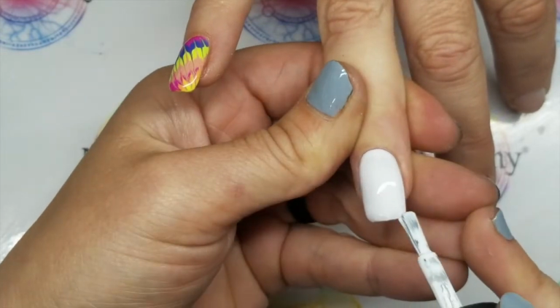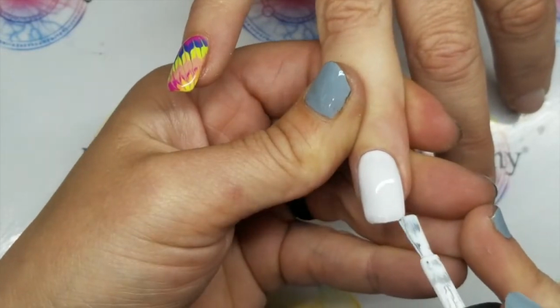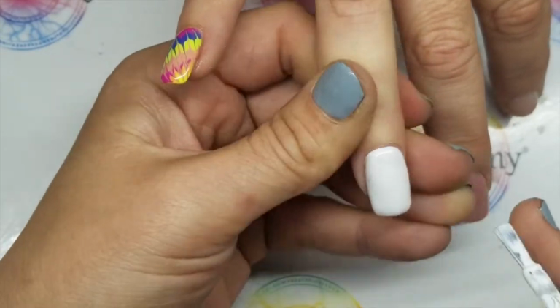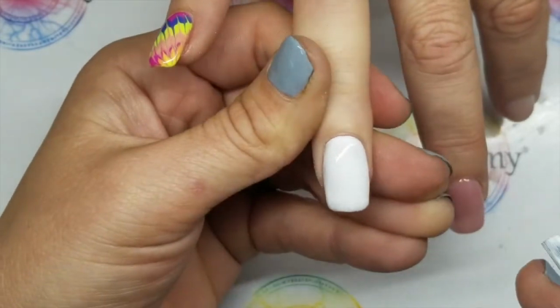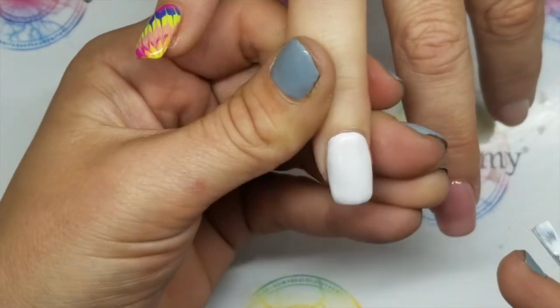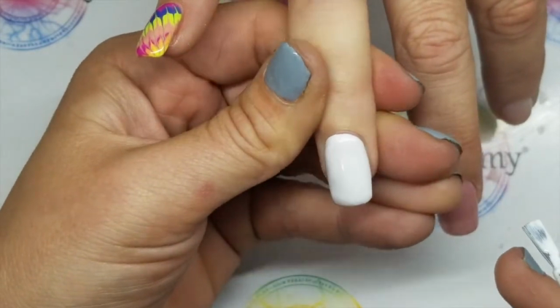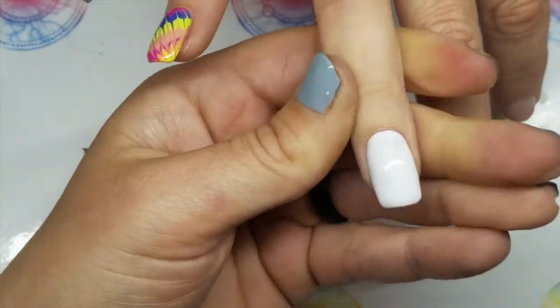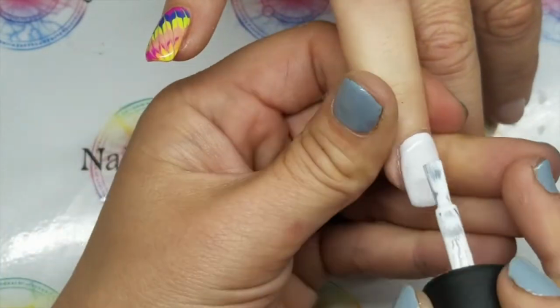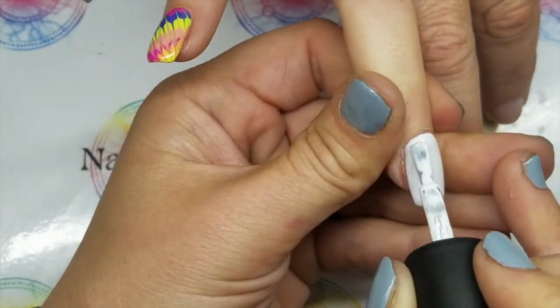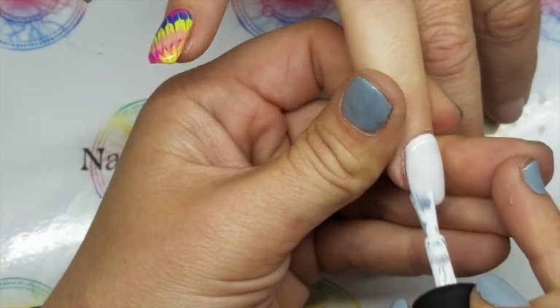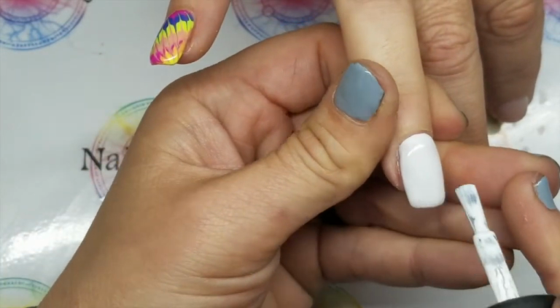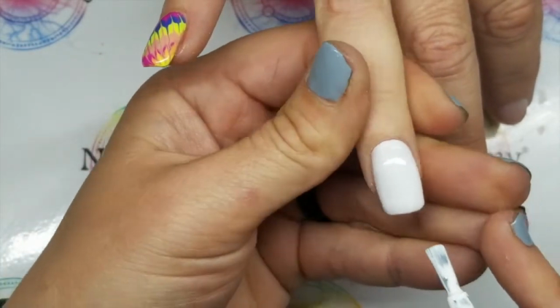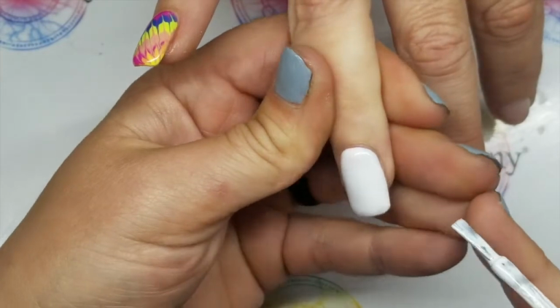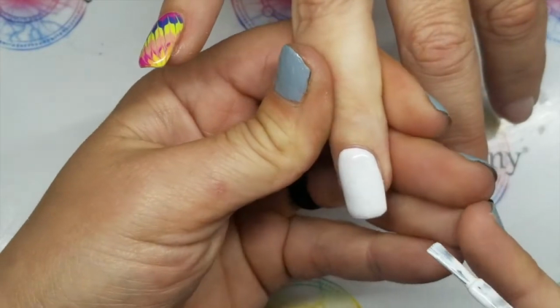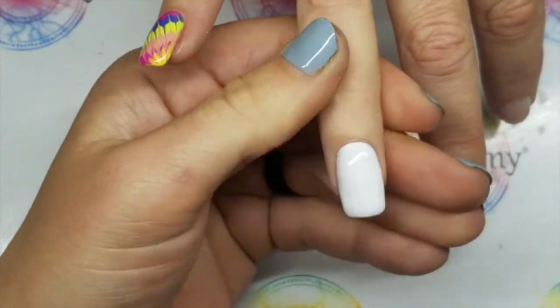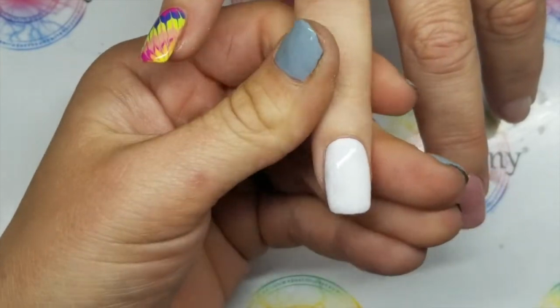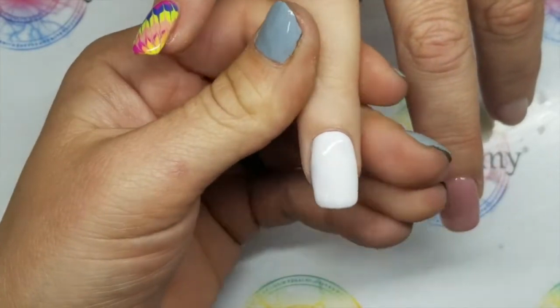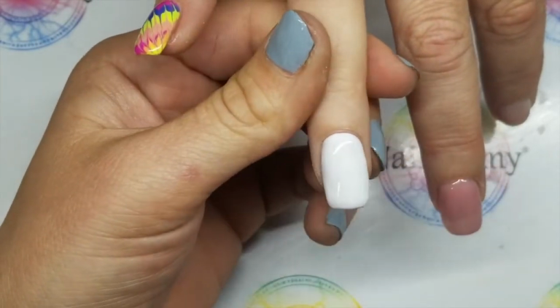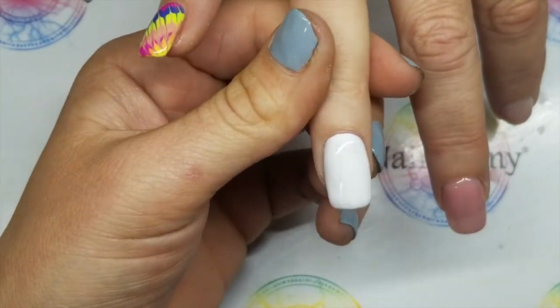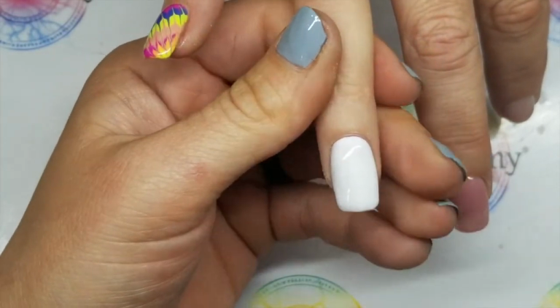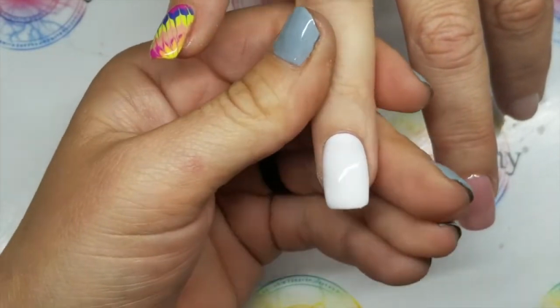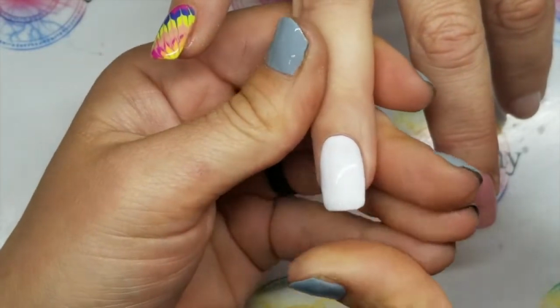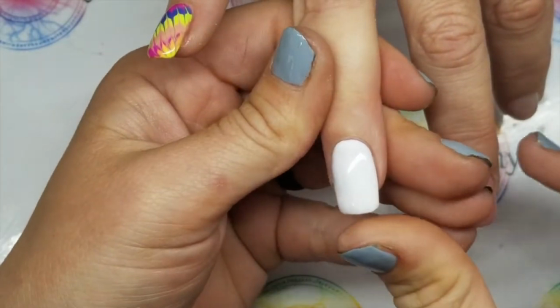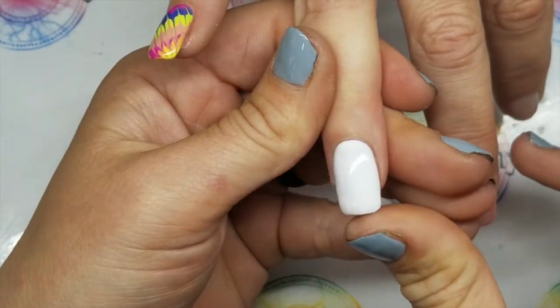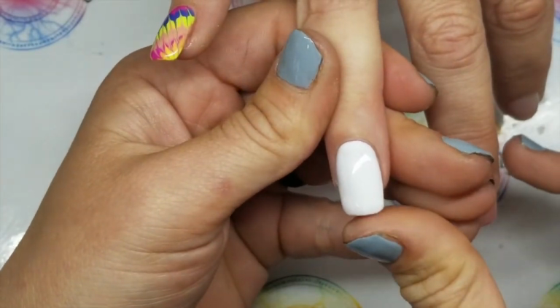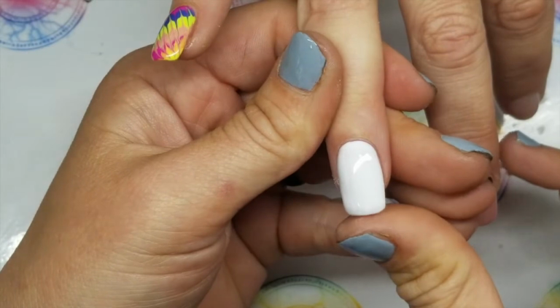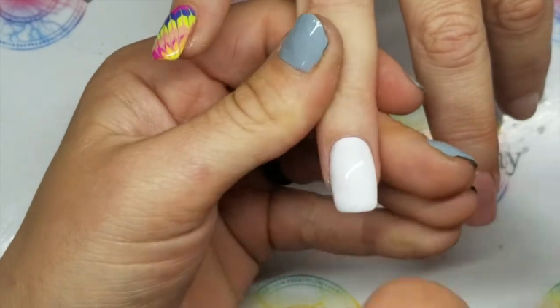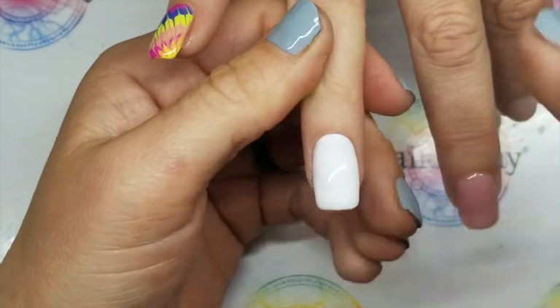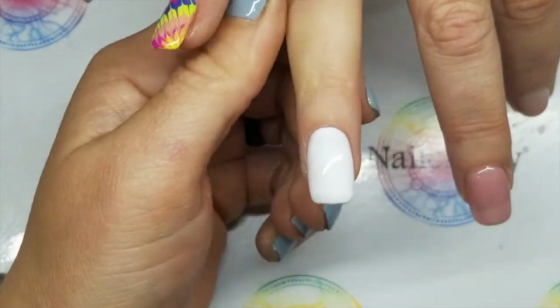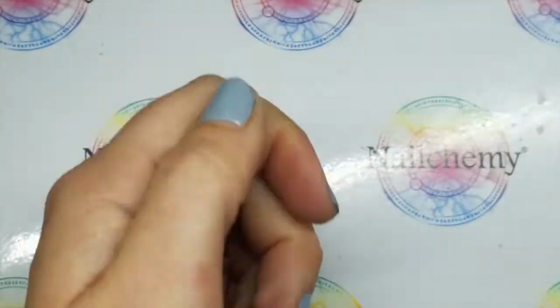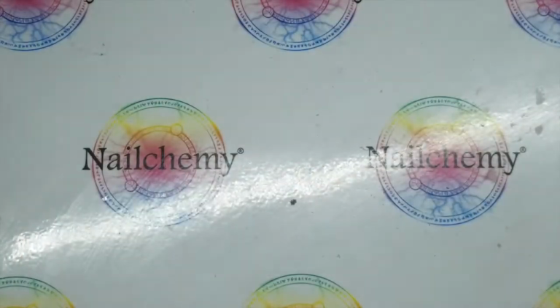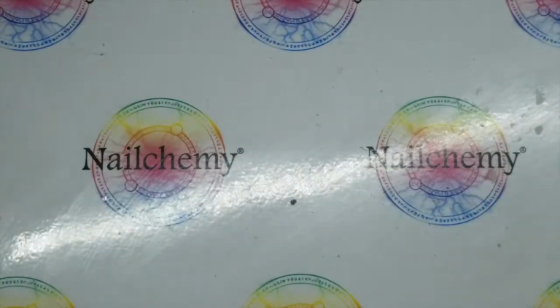Right, so for what we're doing, one coat of this is going to be perfect. If it was just going to be a plain white nail I would go back in and do a second coat. However, that is perfect for what we need. So if you can pop that in the lamp for me please, Sam.